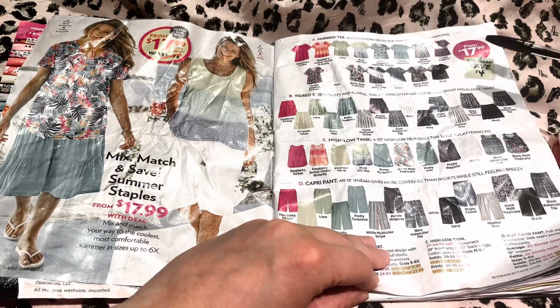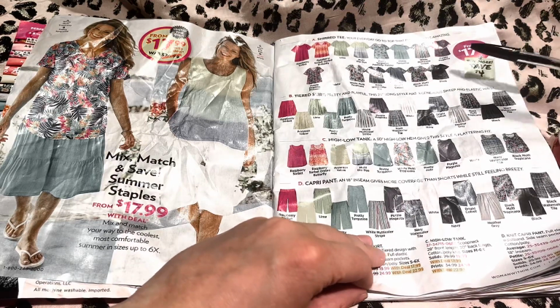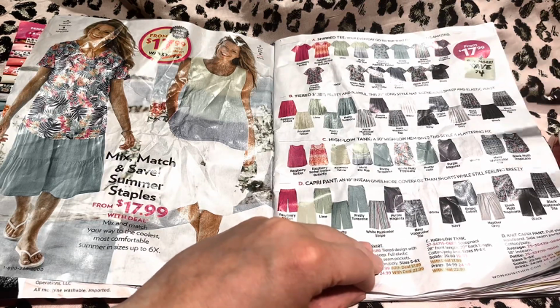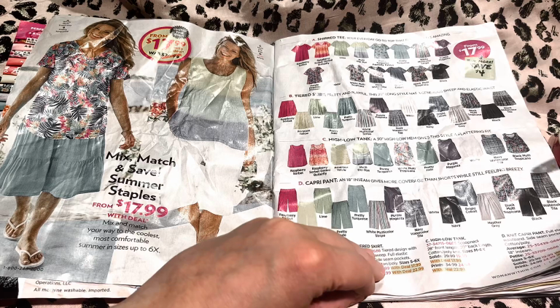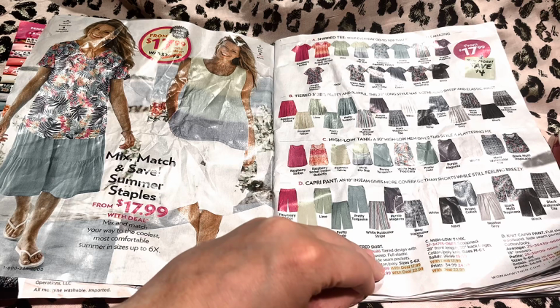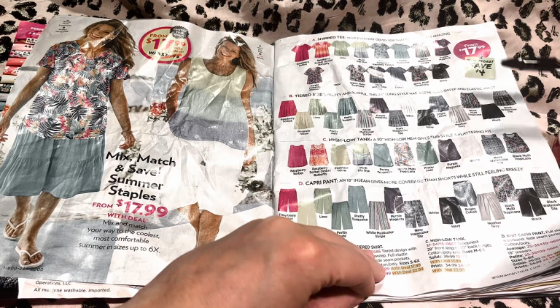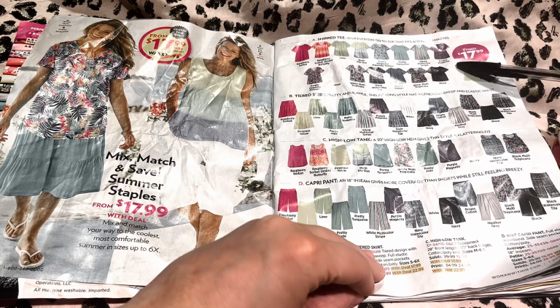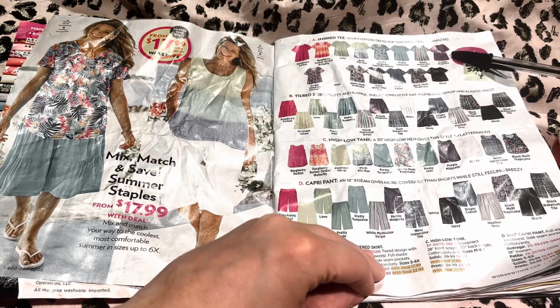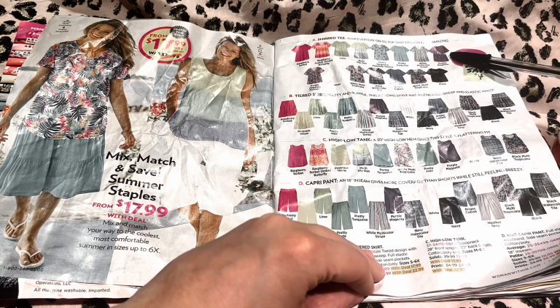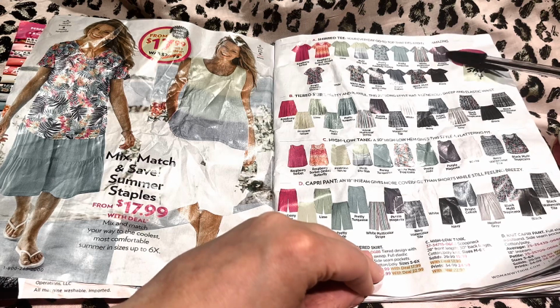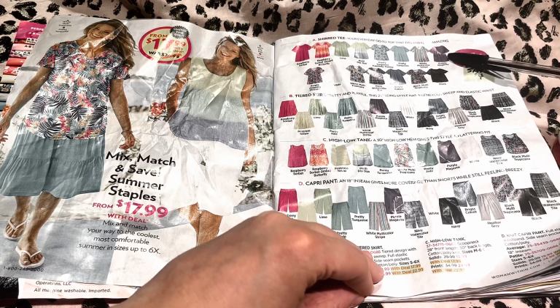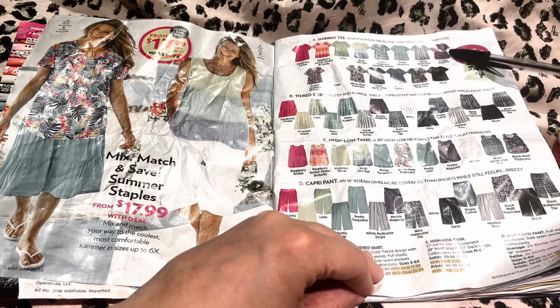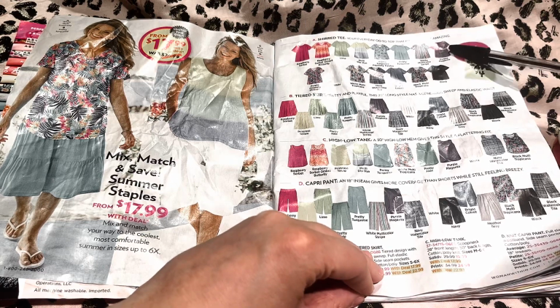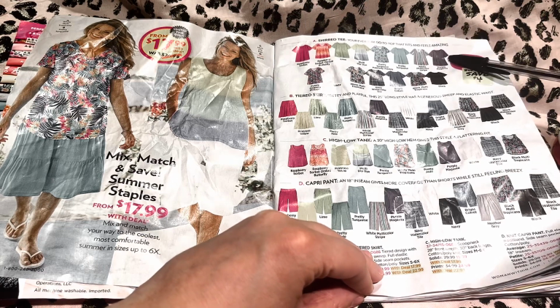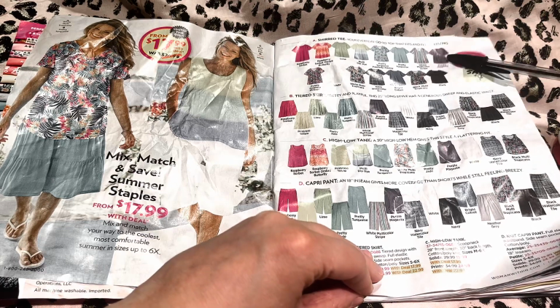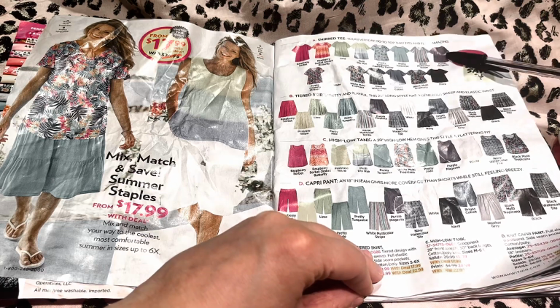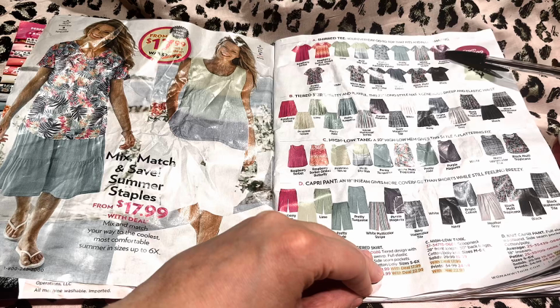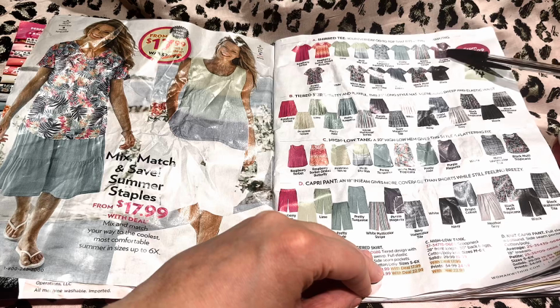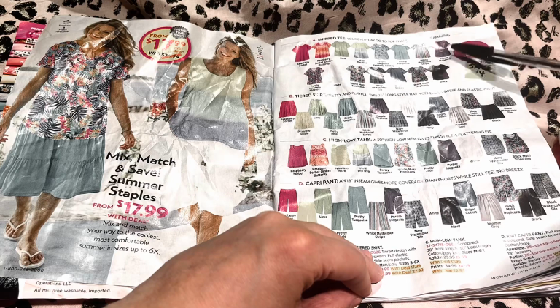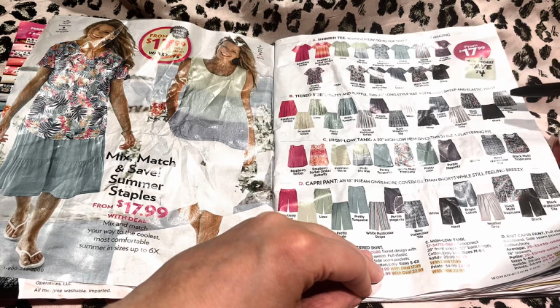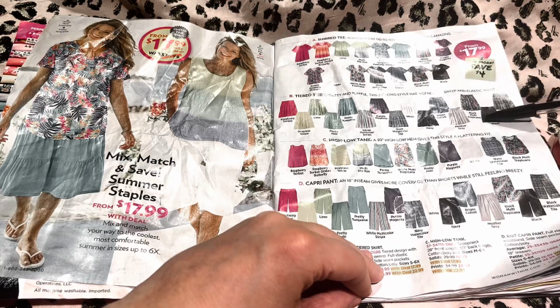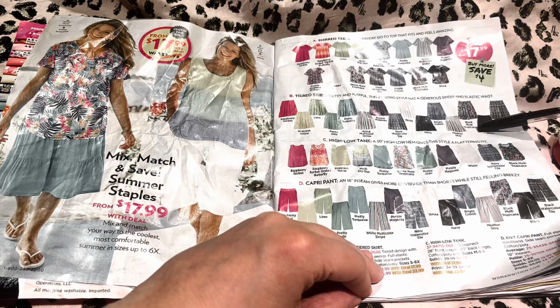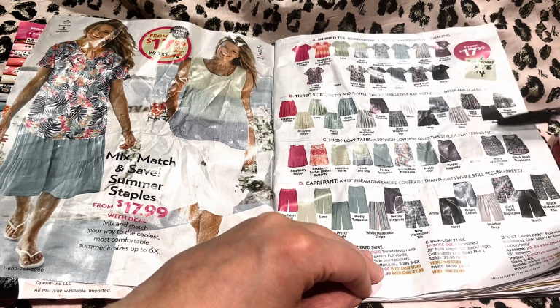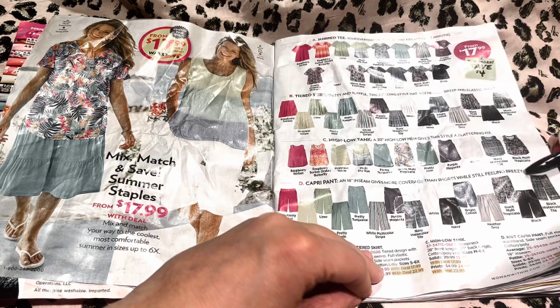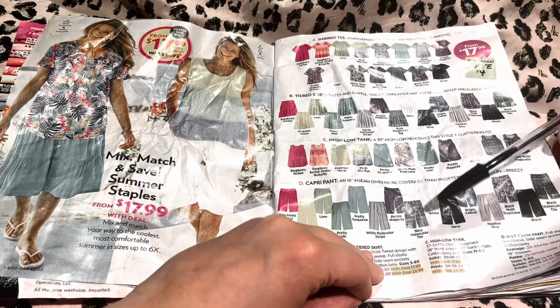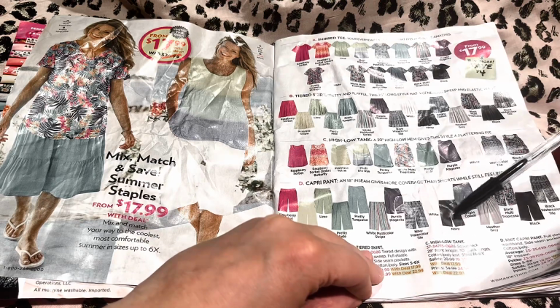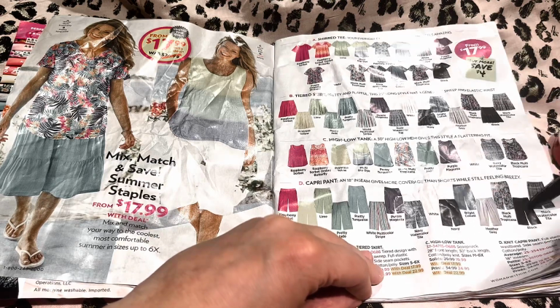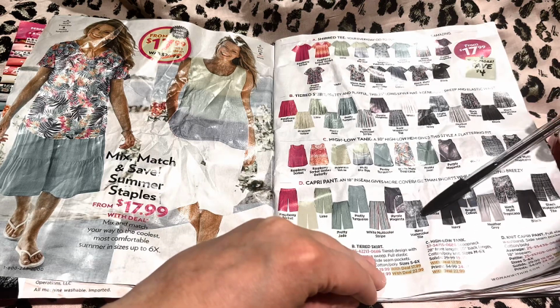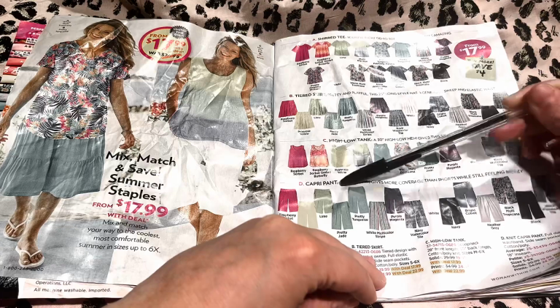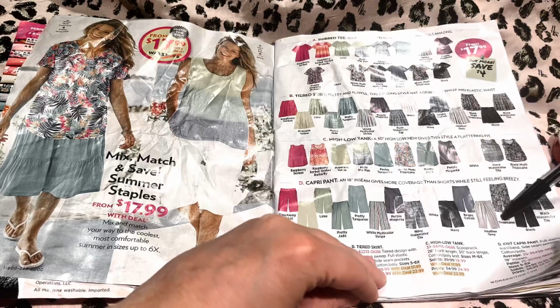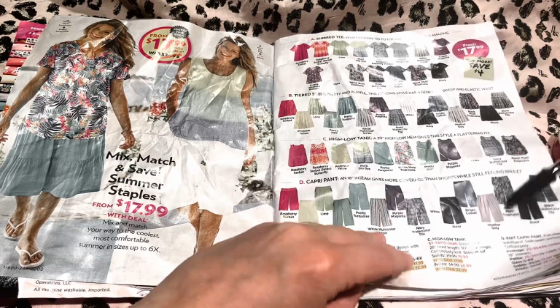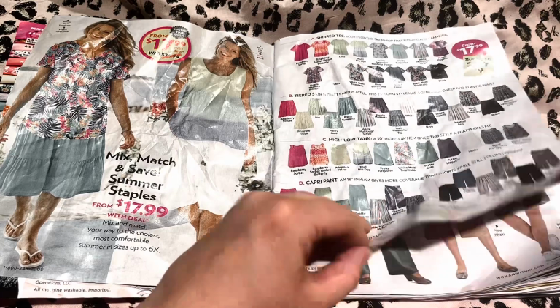I also really like this purple top right here. I think that would look really, really pretty with the black skirt or the black shorts as well.